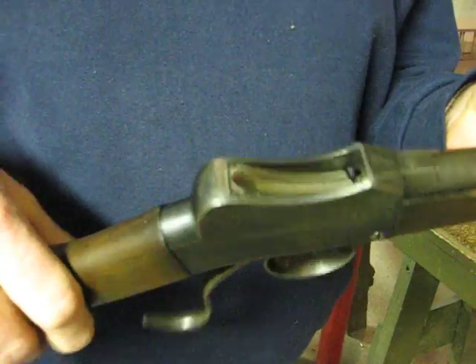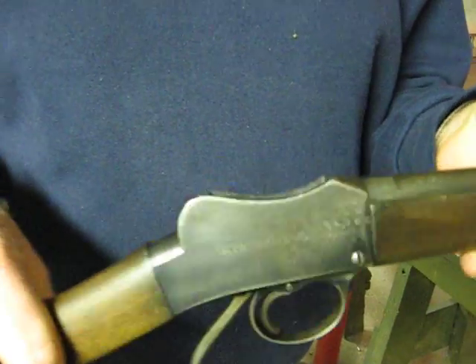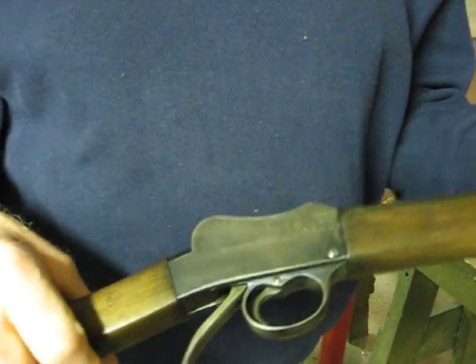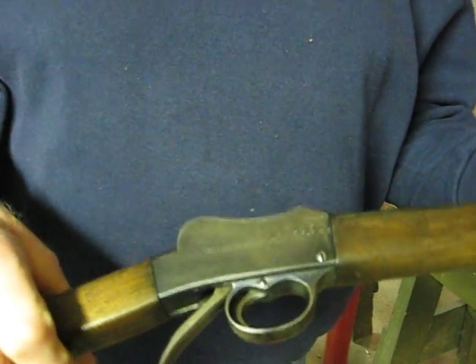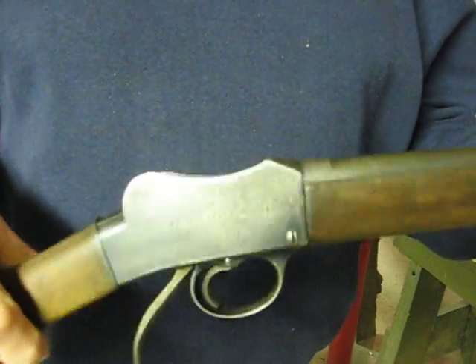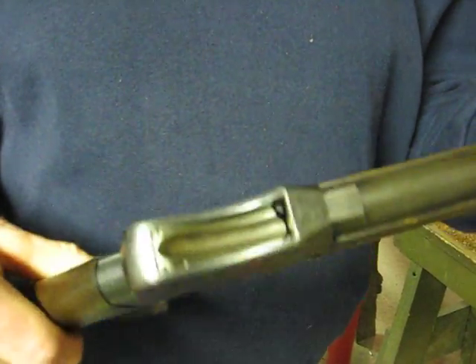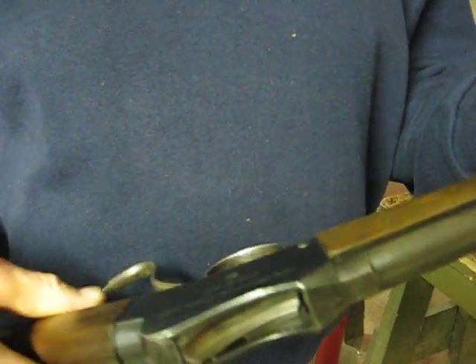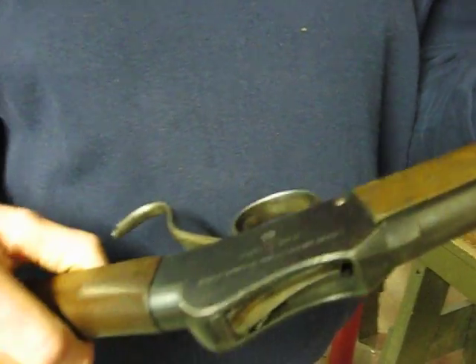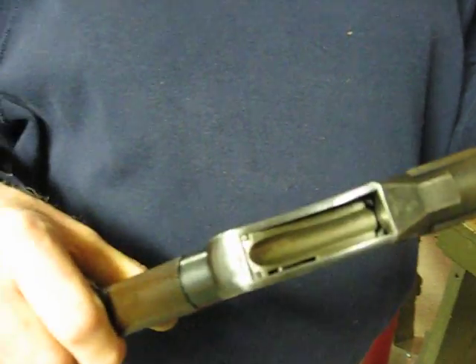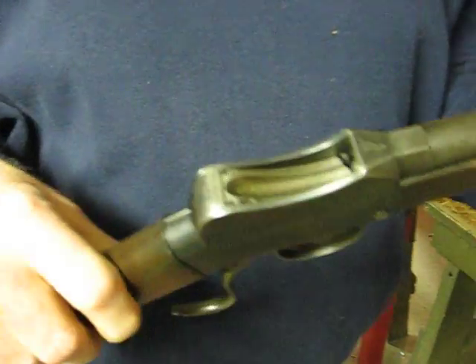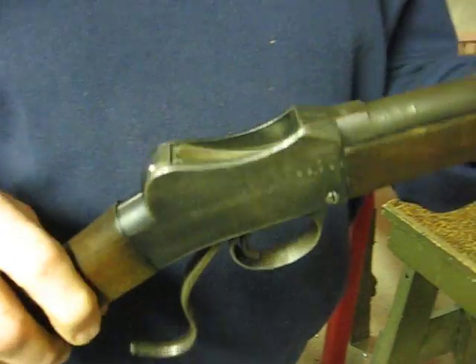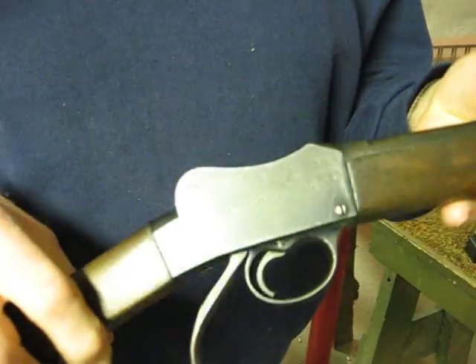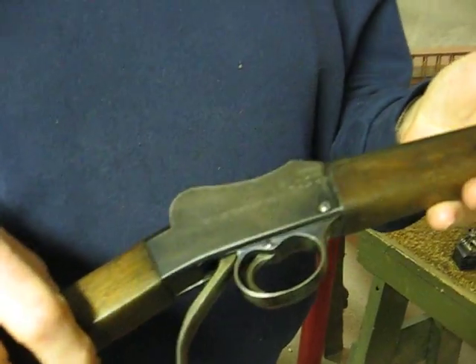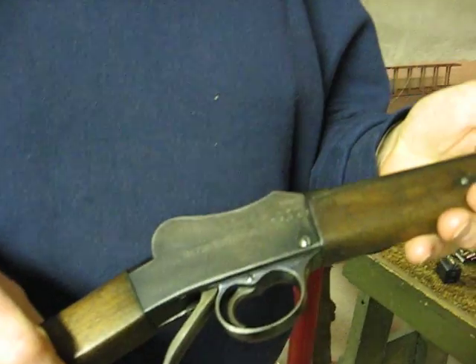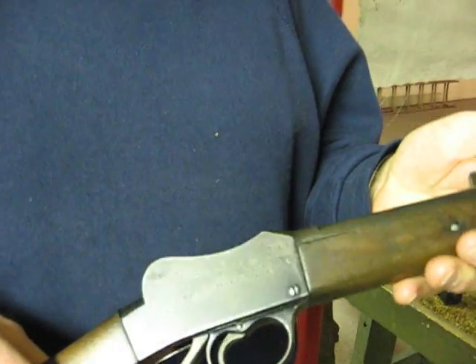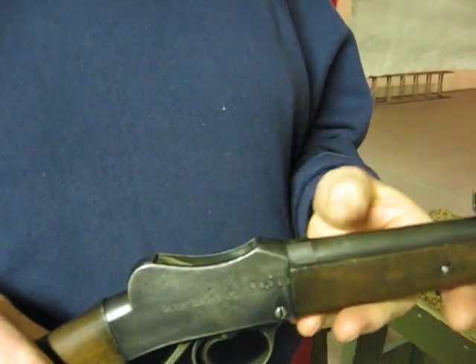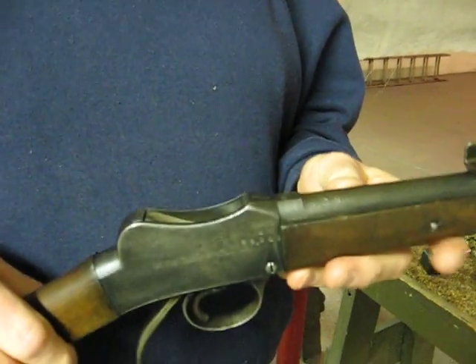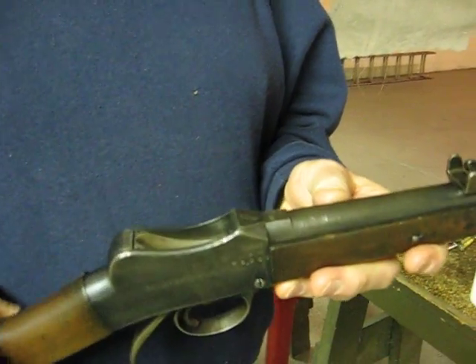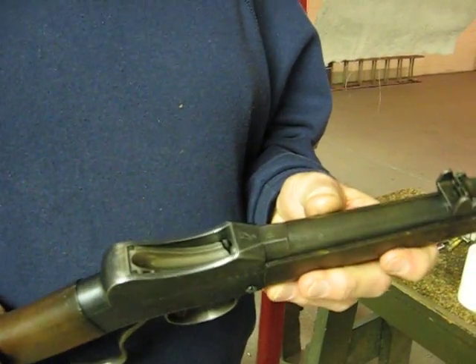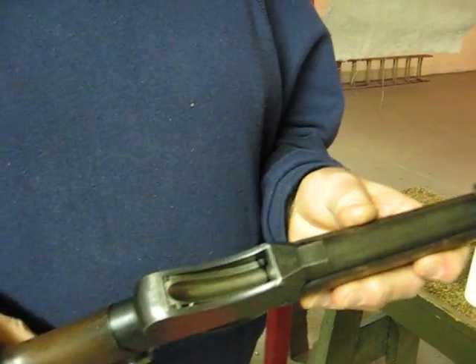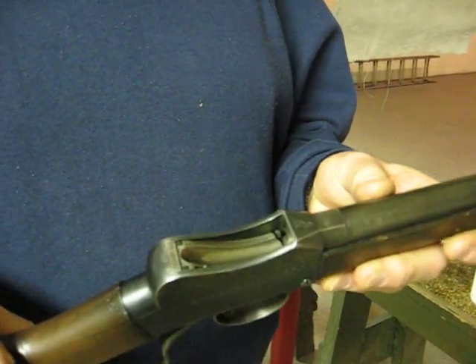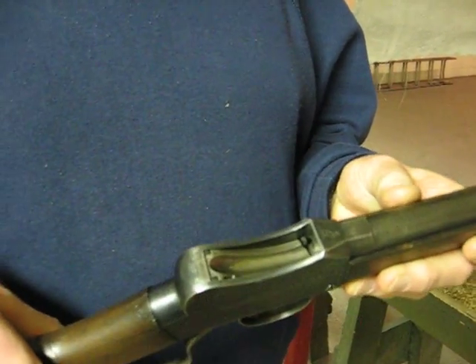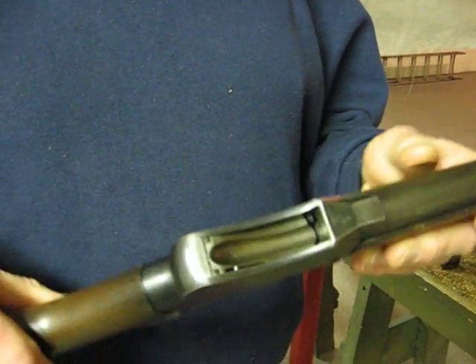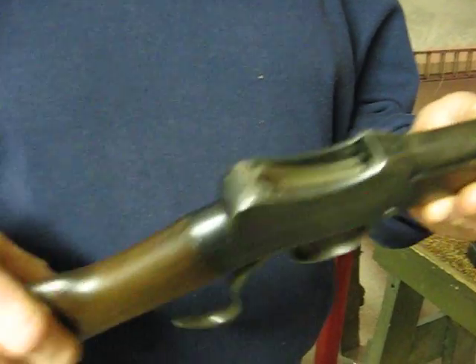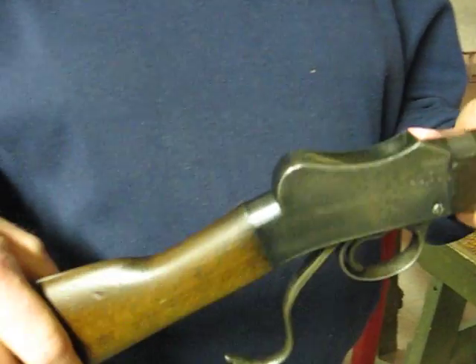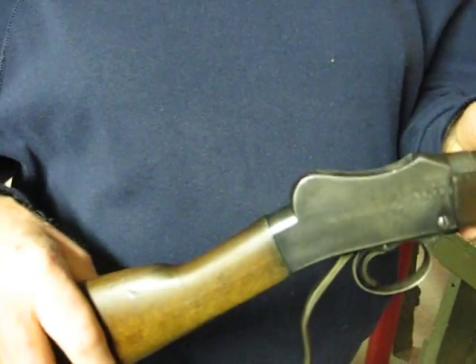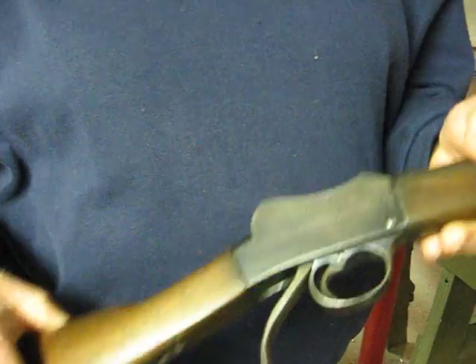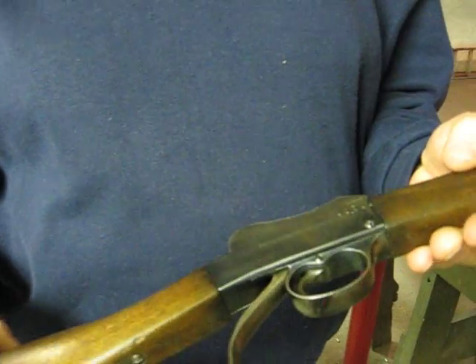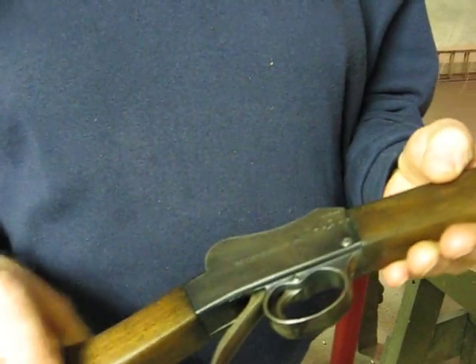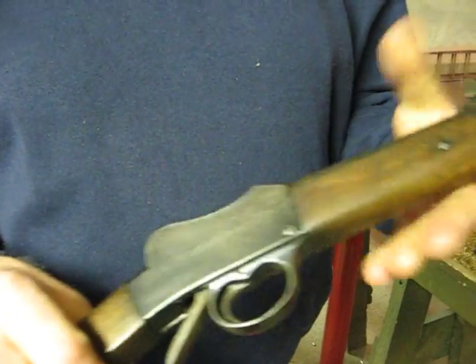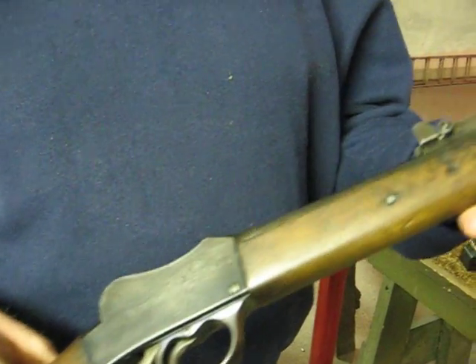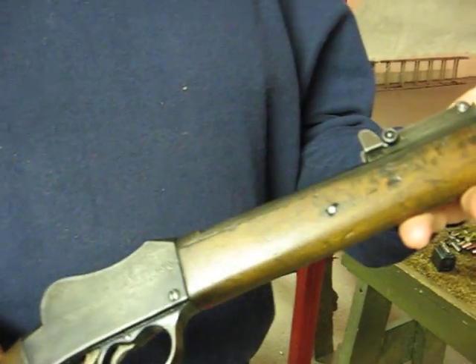This is a Martini Cadet. The rifle is built by BSA for the Australians. The Australian Boy Scouts used to learn how to shoot with it. It basically looks like a military rifle, but it's a small caliber.